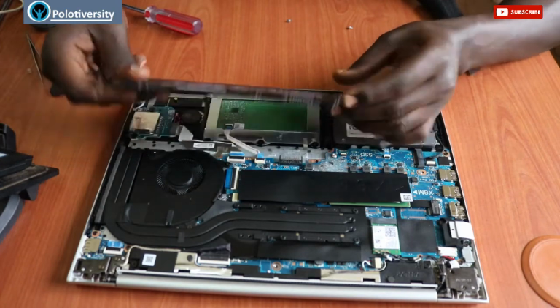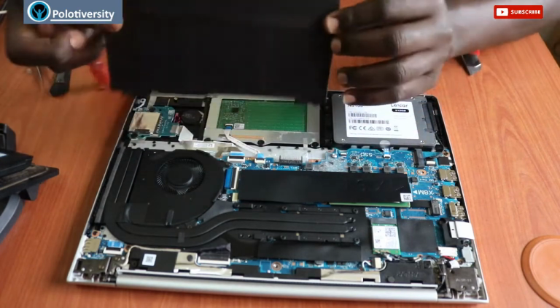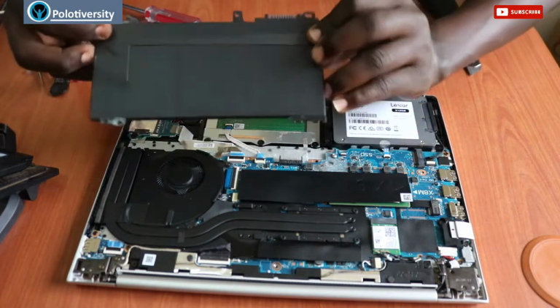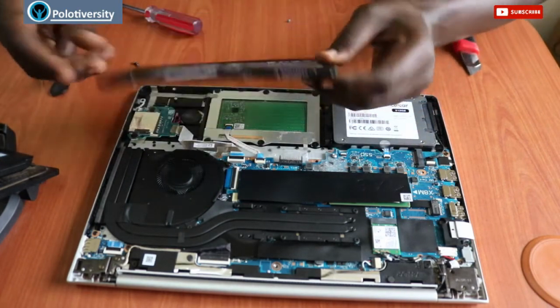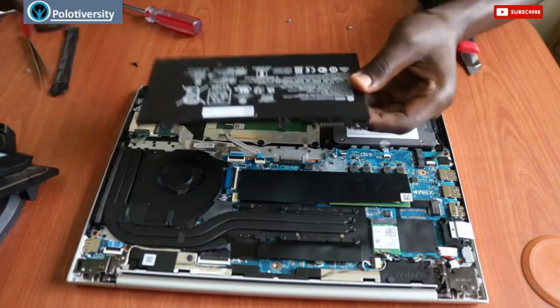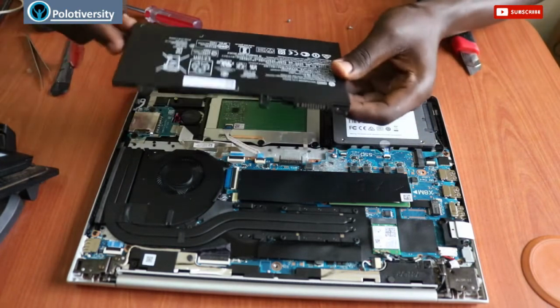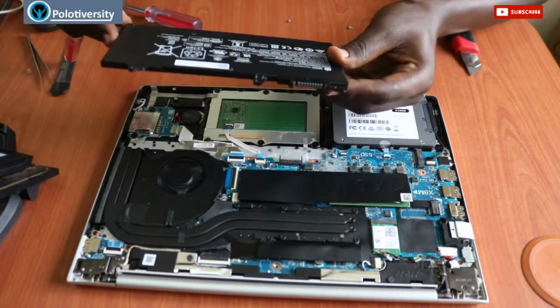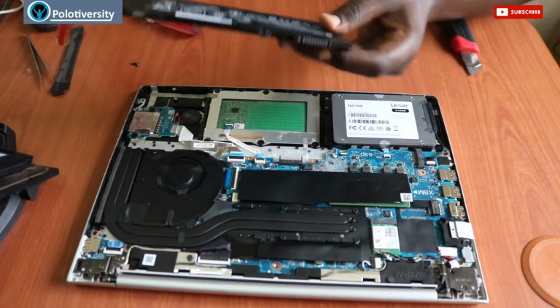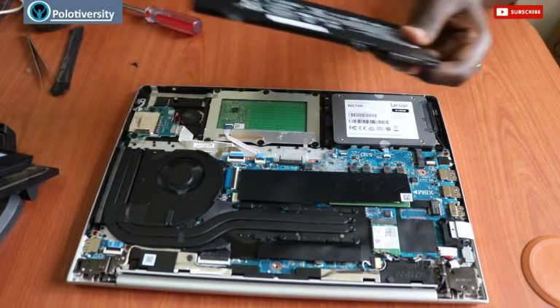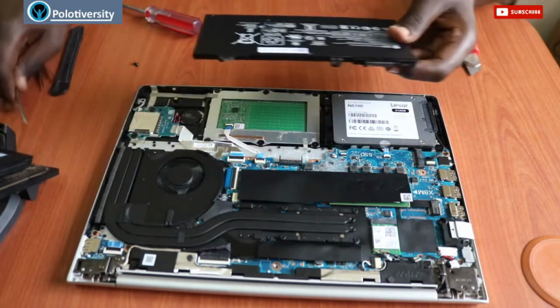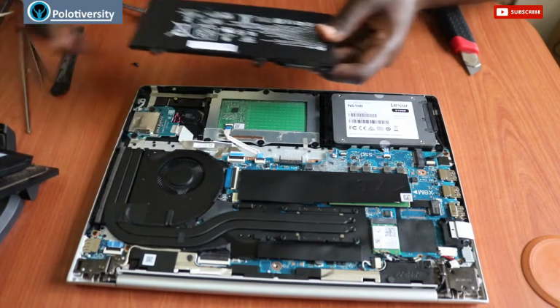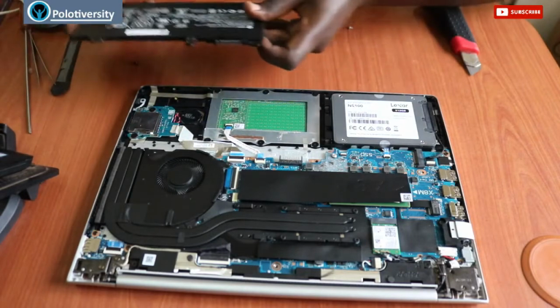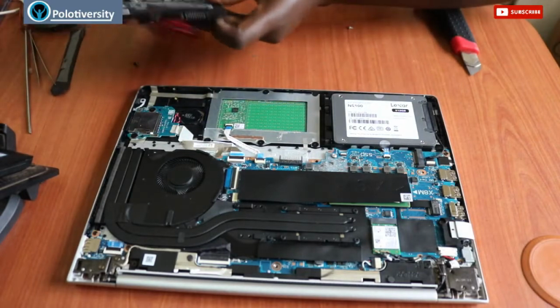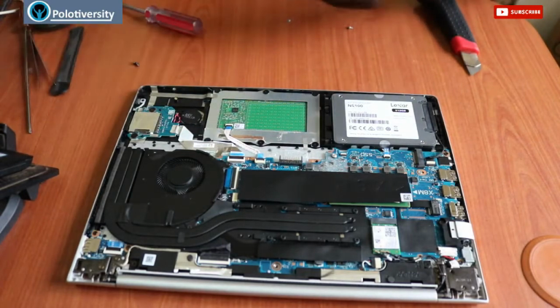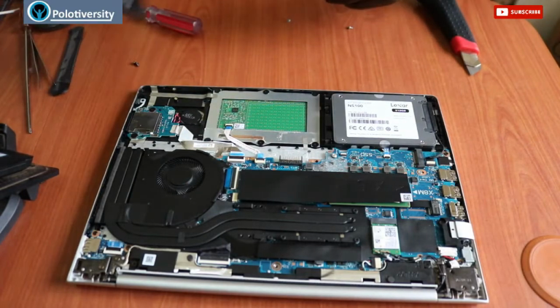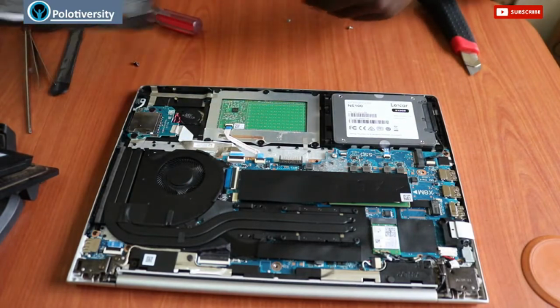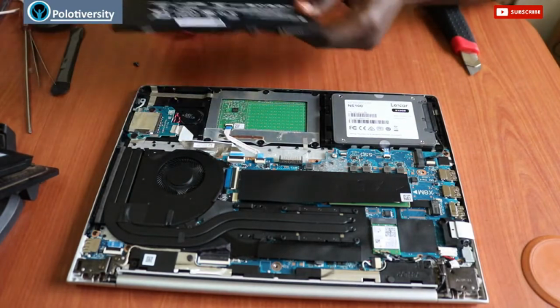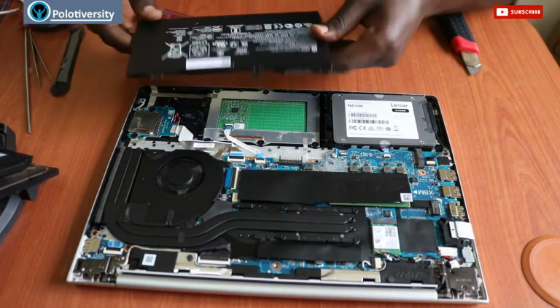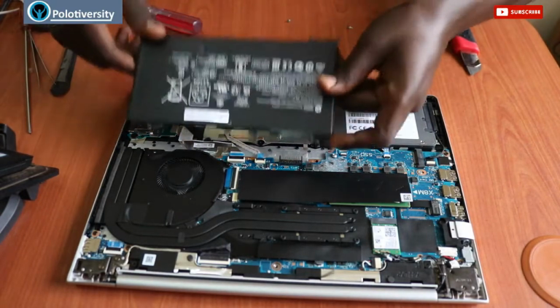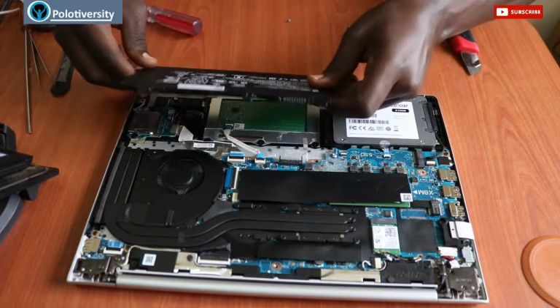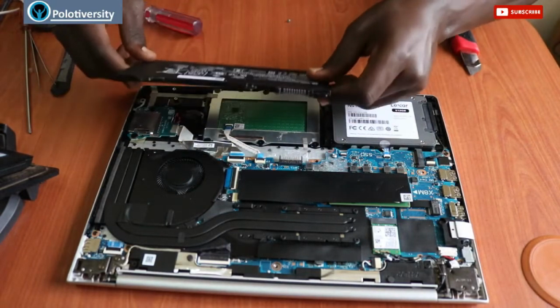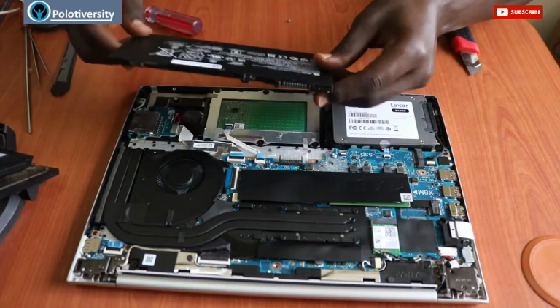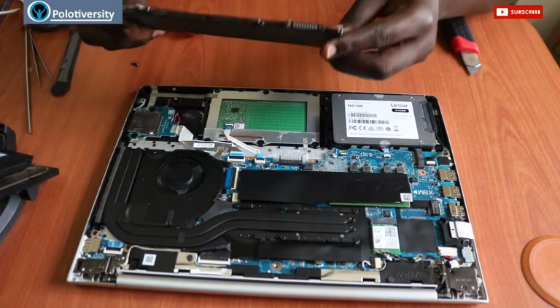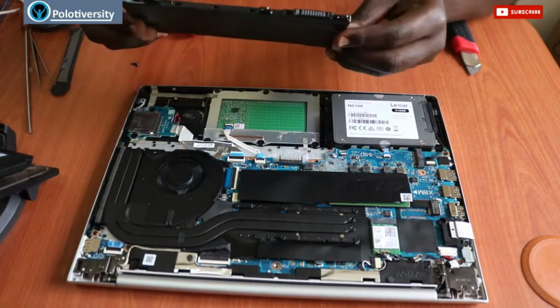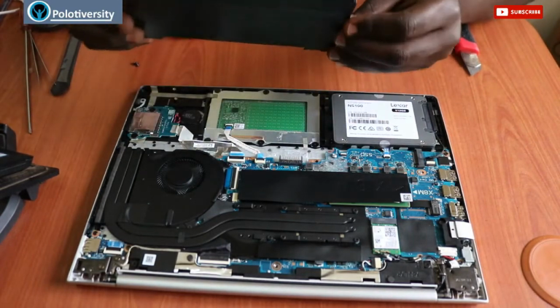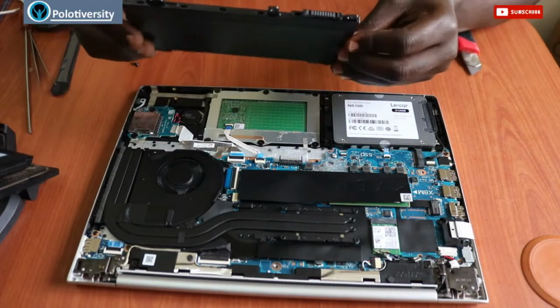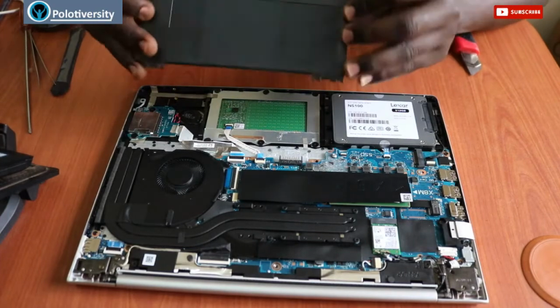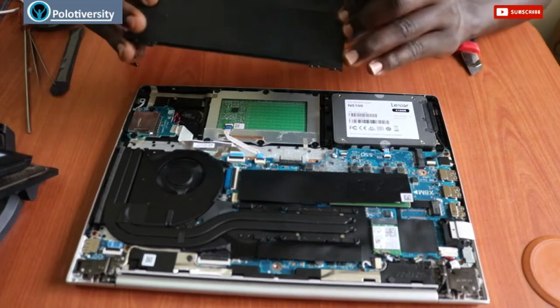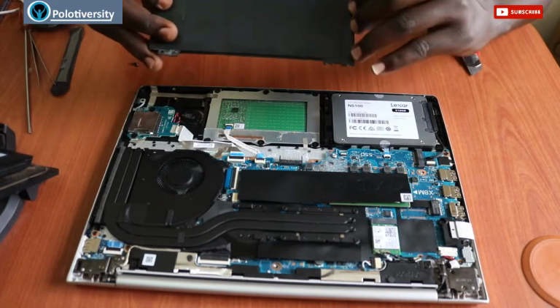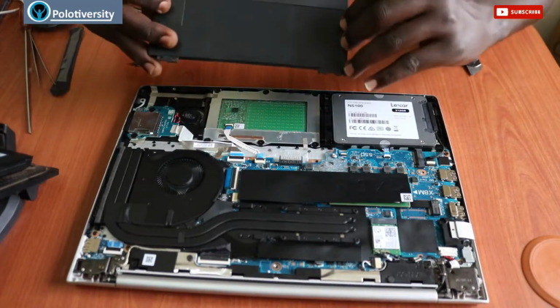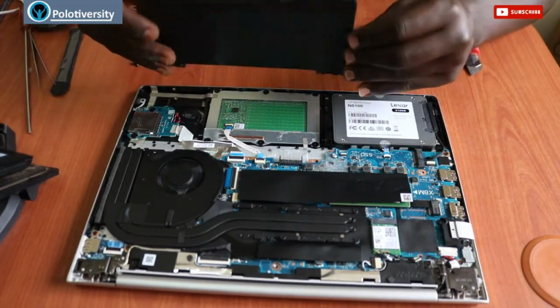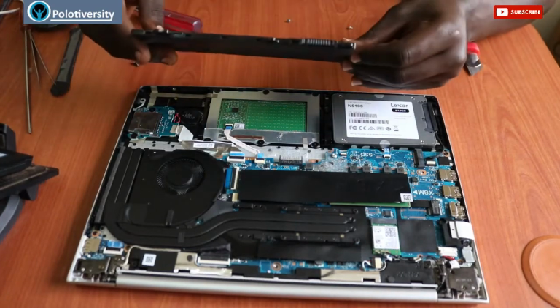This is the battery. In case we want to replace it, we can always just get a new battery and put it back. But since it's a new laptop, we don't need to replace this one right now.